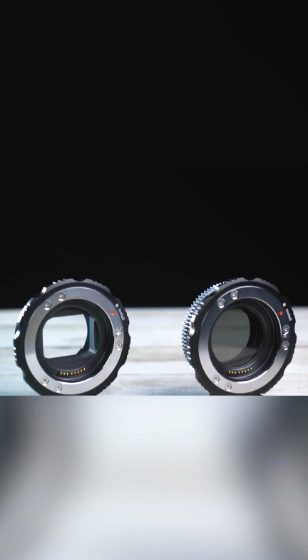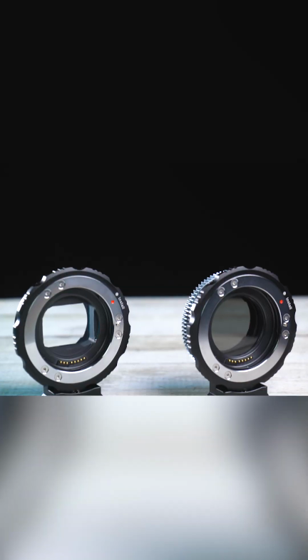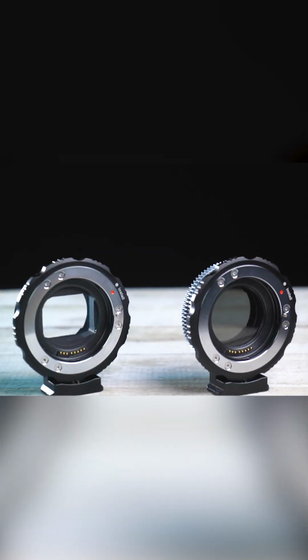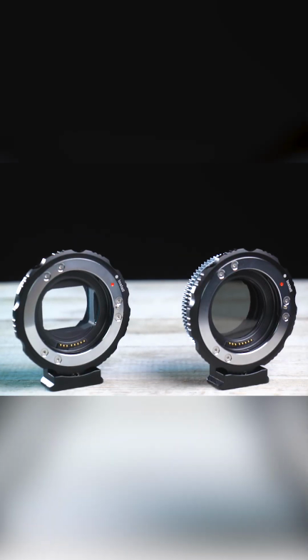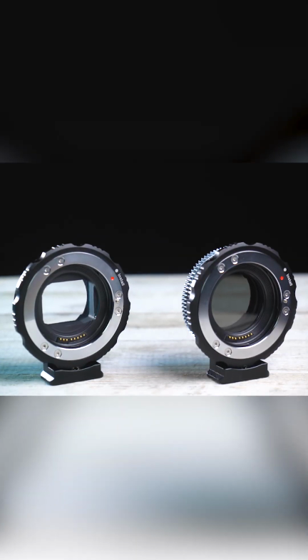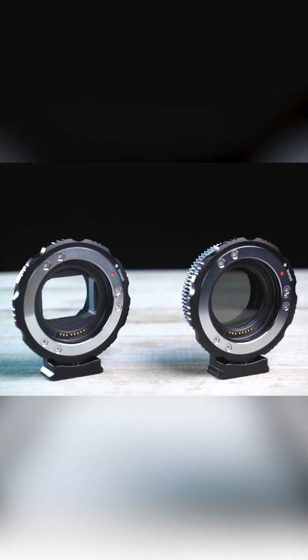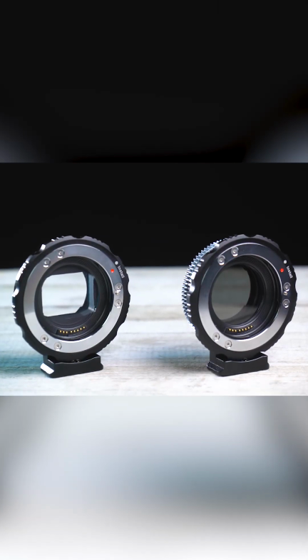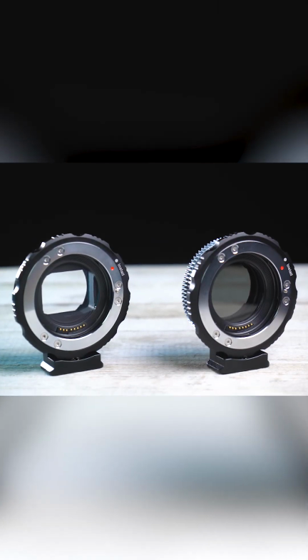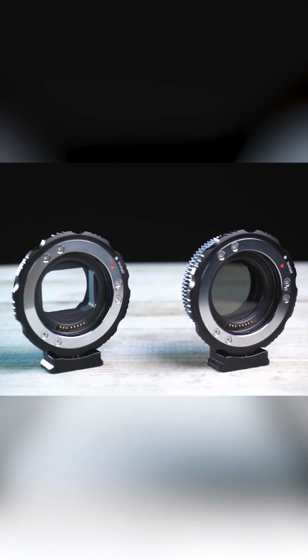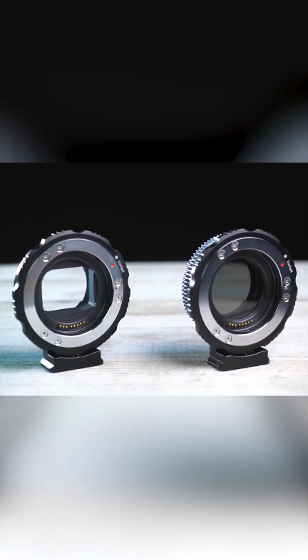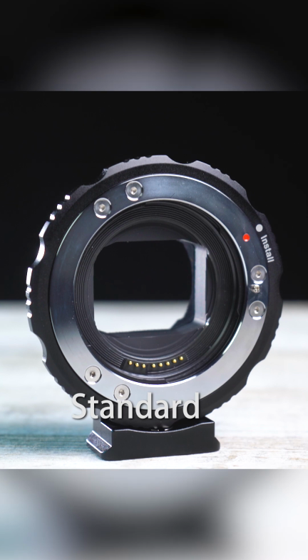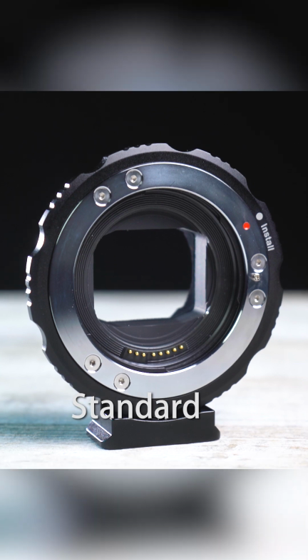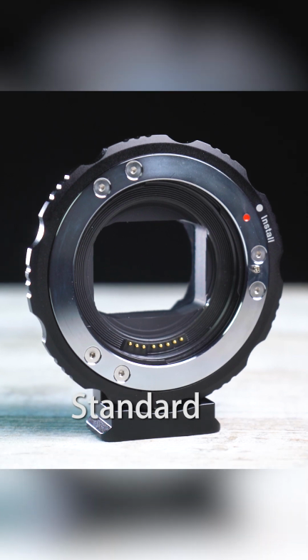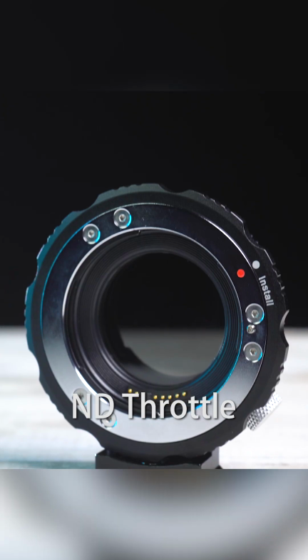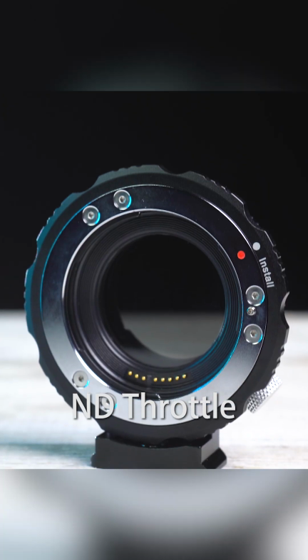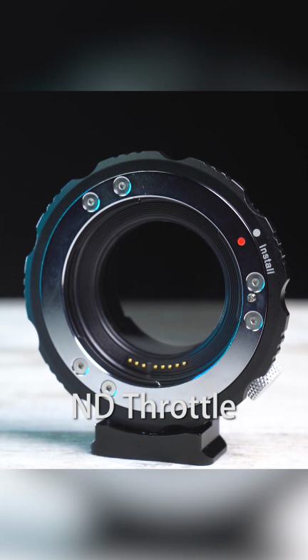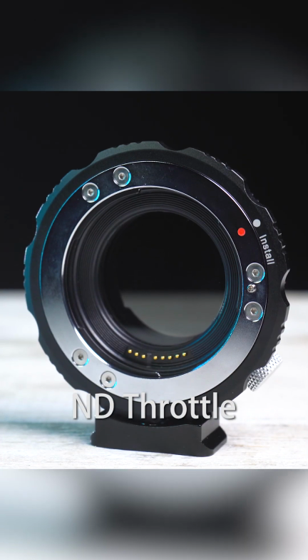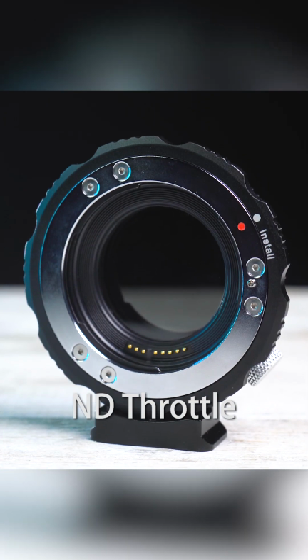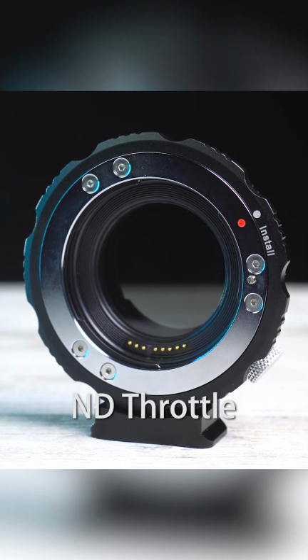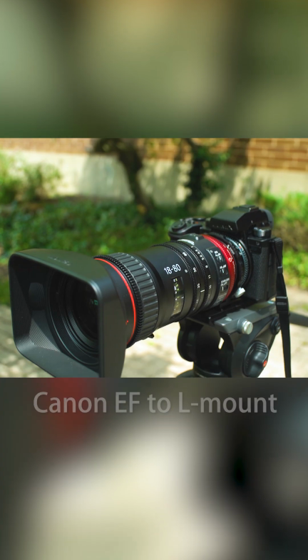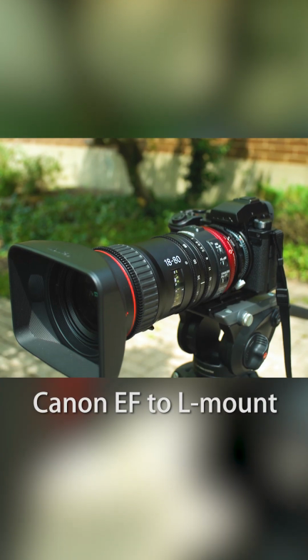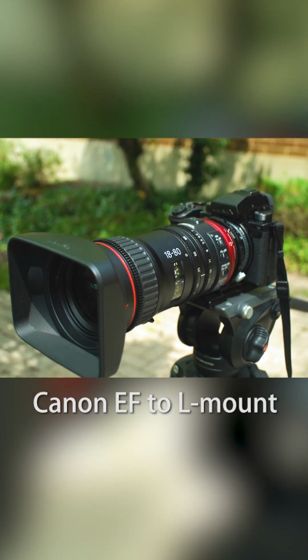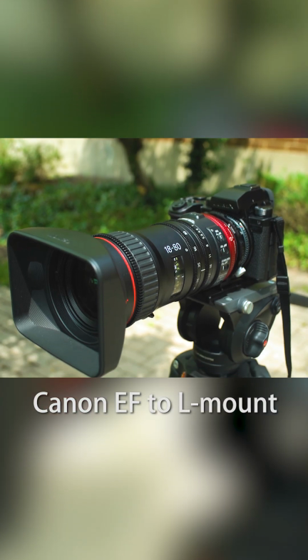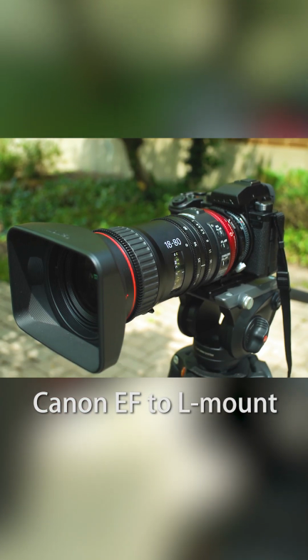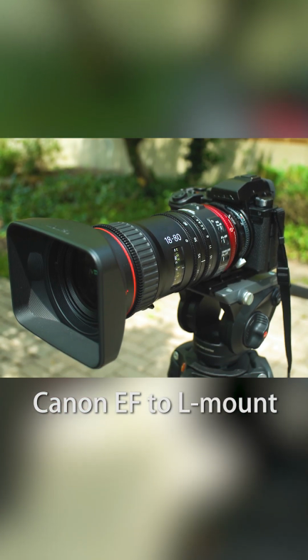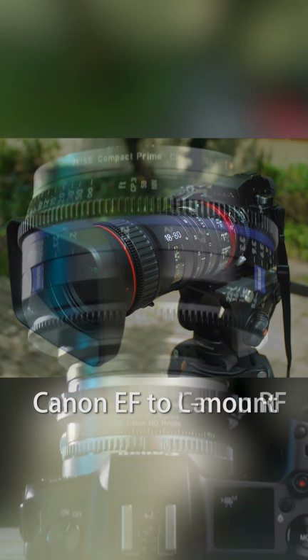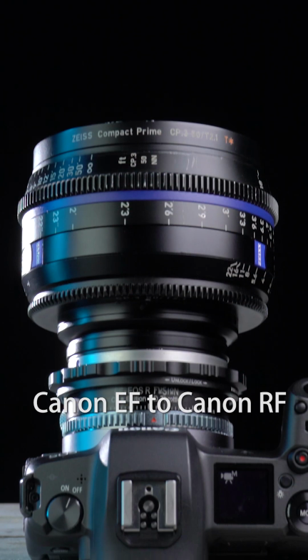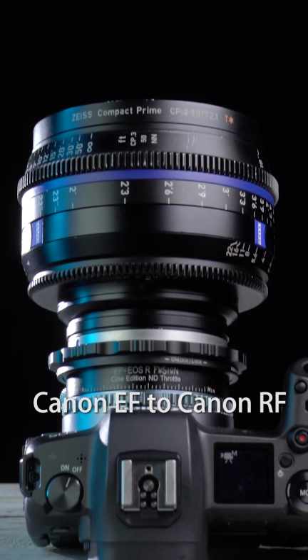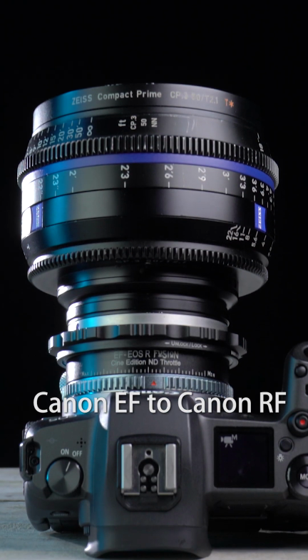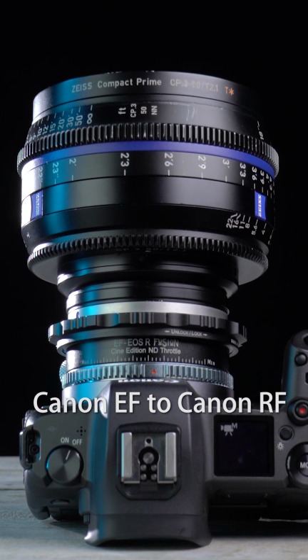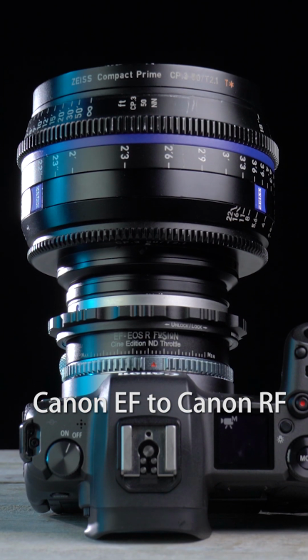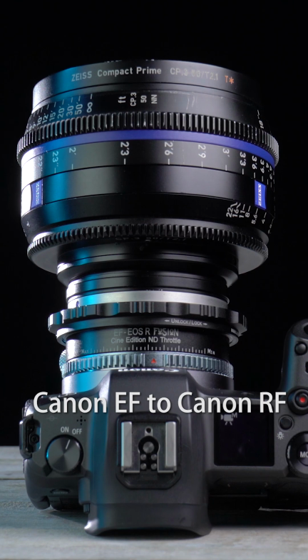Cine Edition Fusion adapters come in two versions — standard and ND Throttle — and currently support L-mount or Canon RF mount cameras.